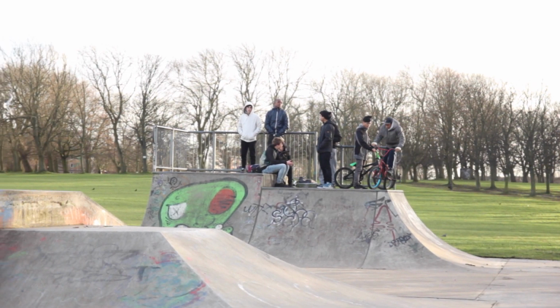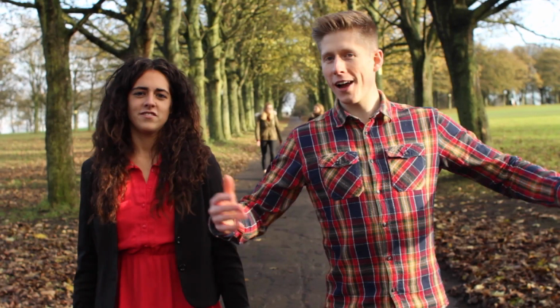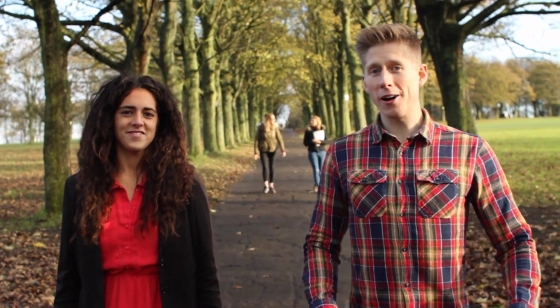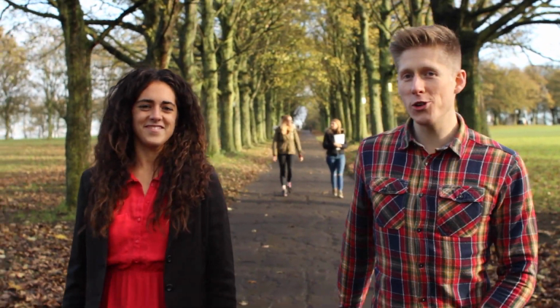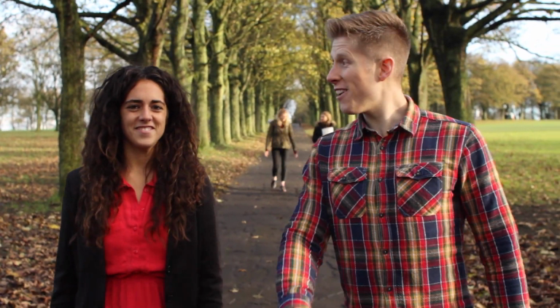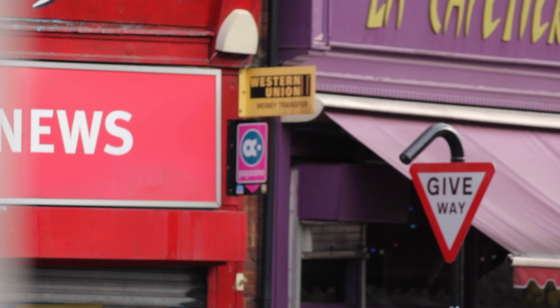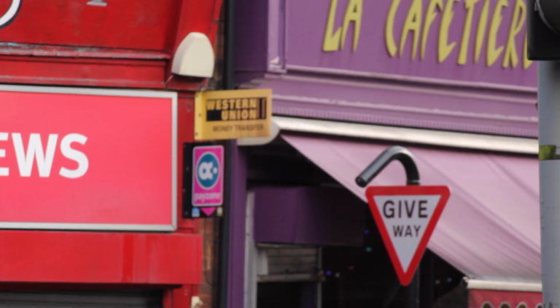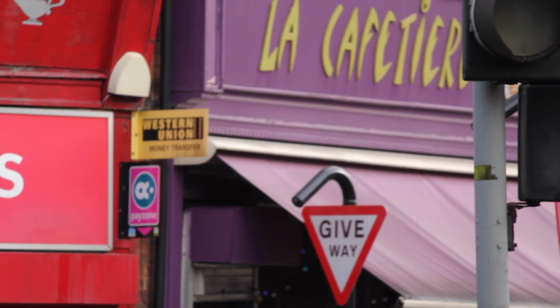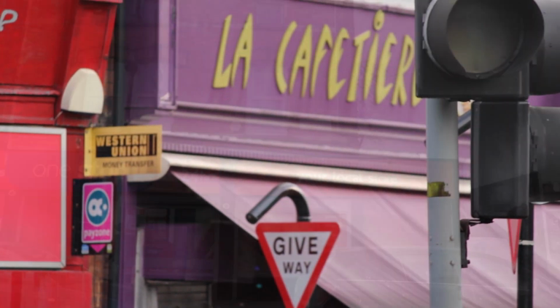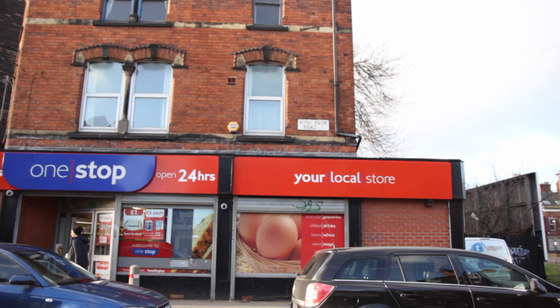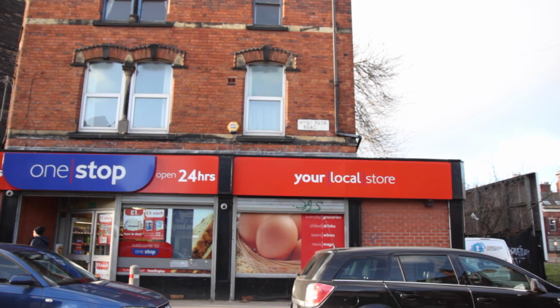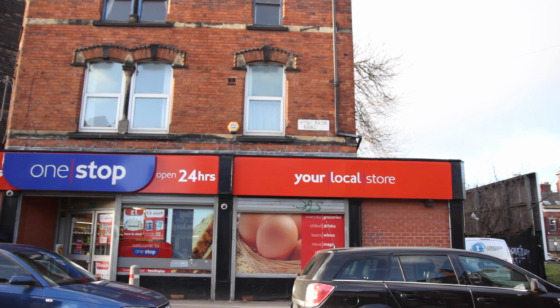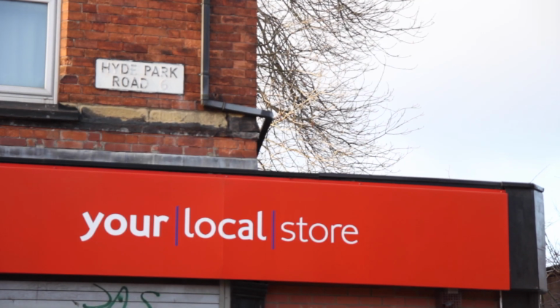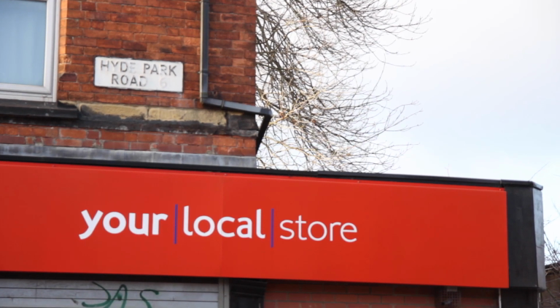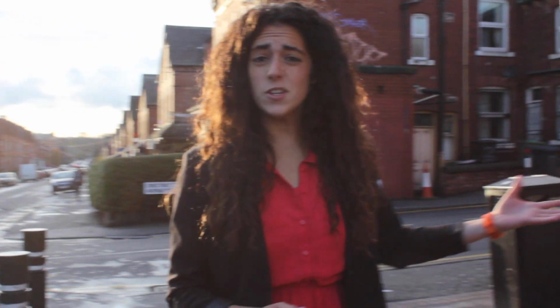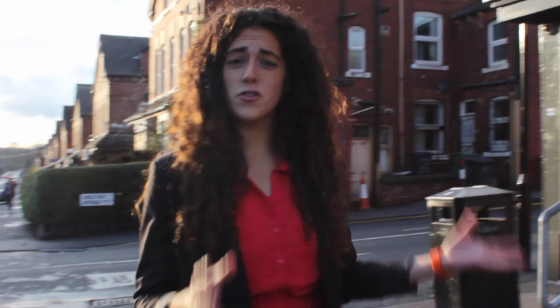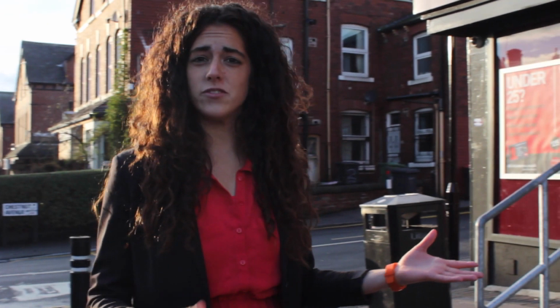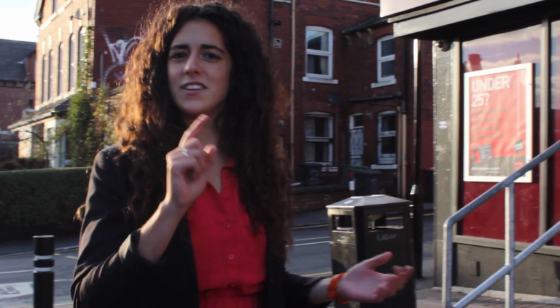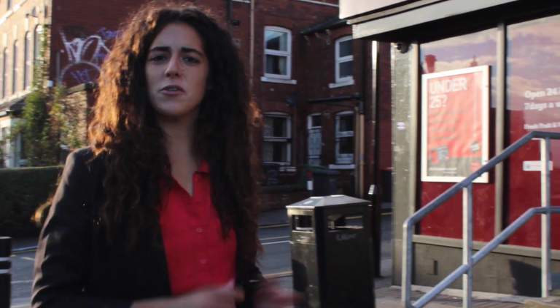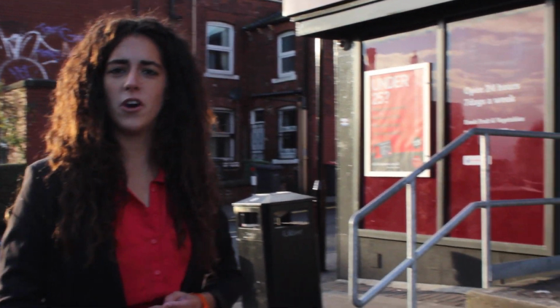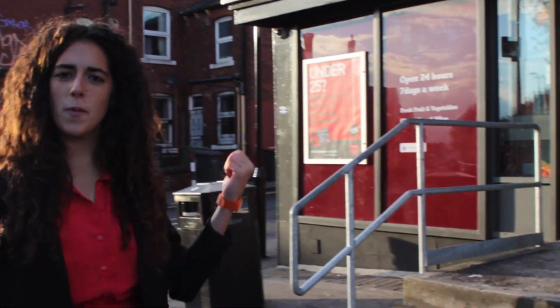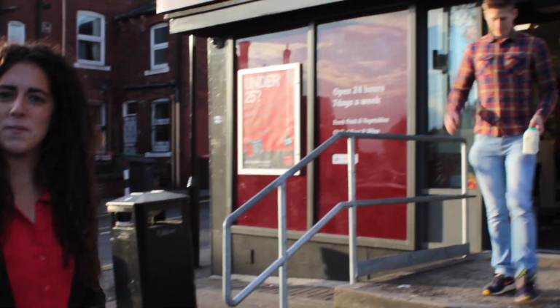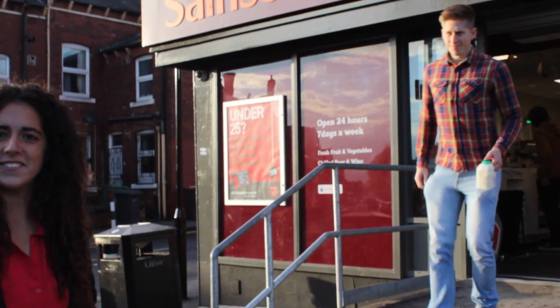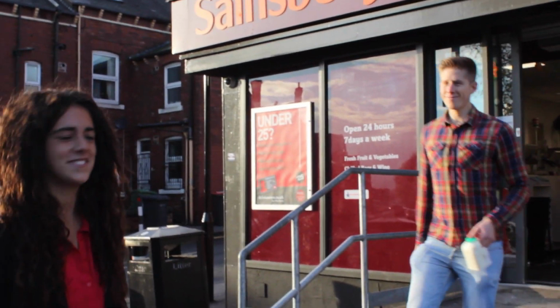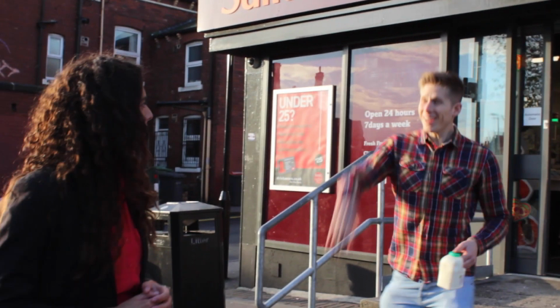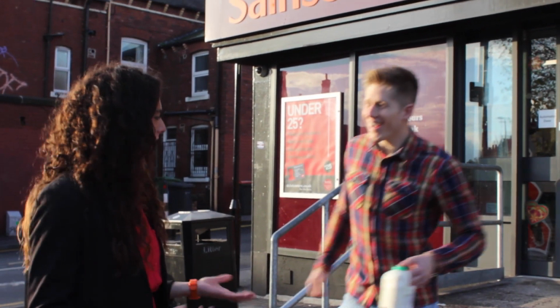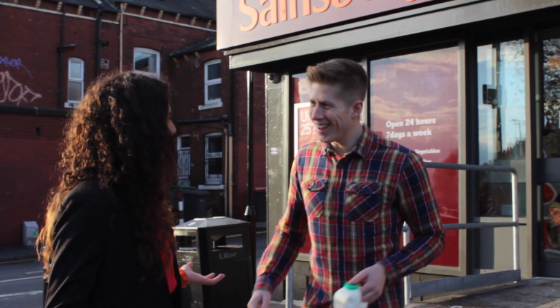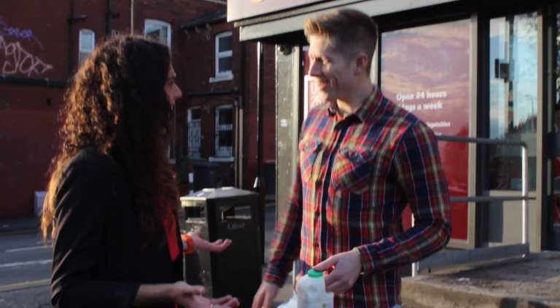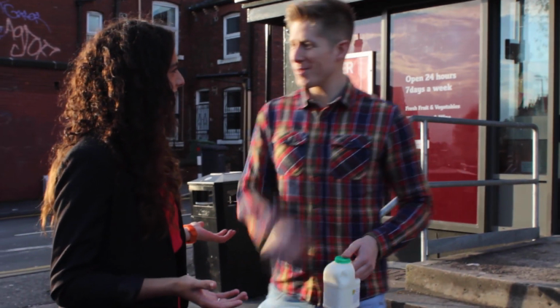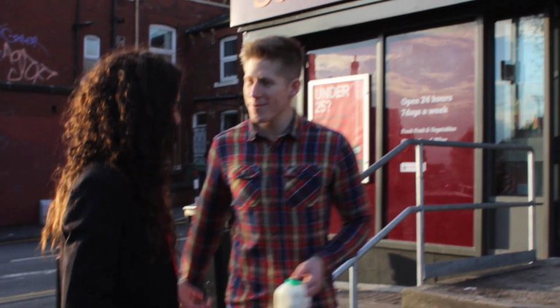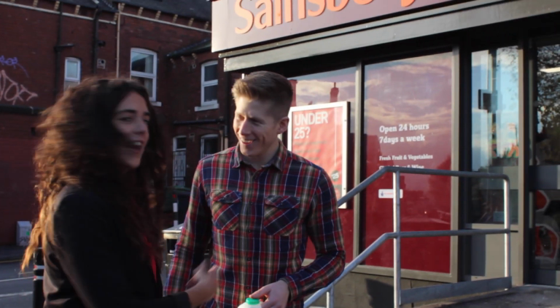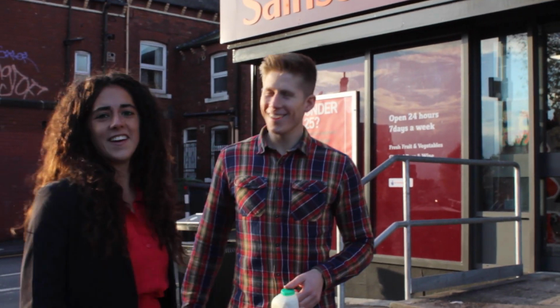Welcome to Sunny Hyde Park, a student favourite. With many local amenities, you'll never run out of opportunity to spend your money. Sainsbury's is a great place to bump into nearly everyone you know who've been out for a pint of milk.